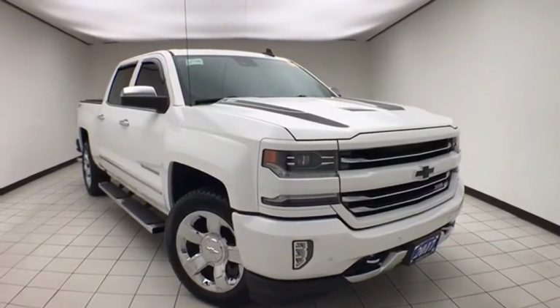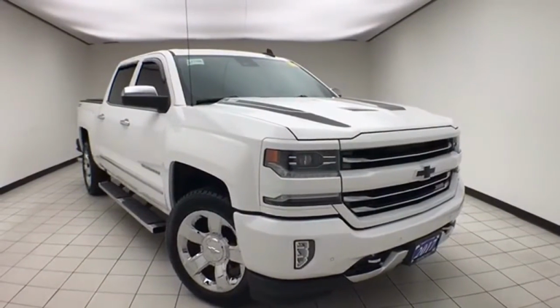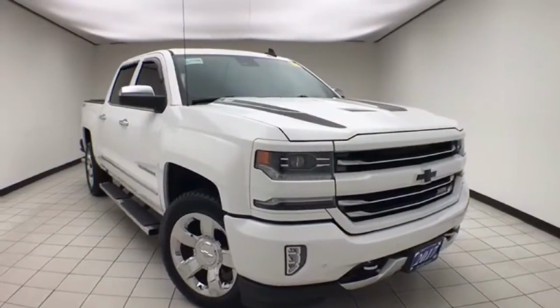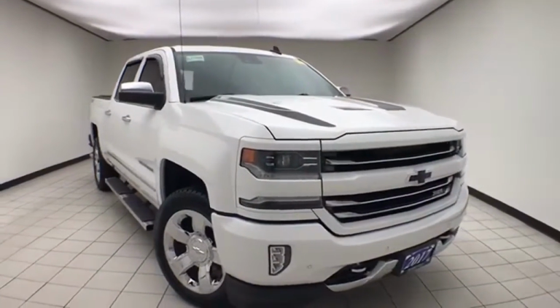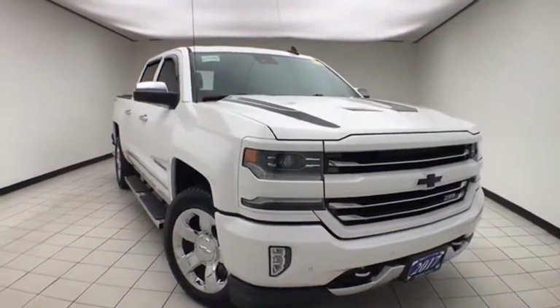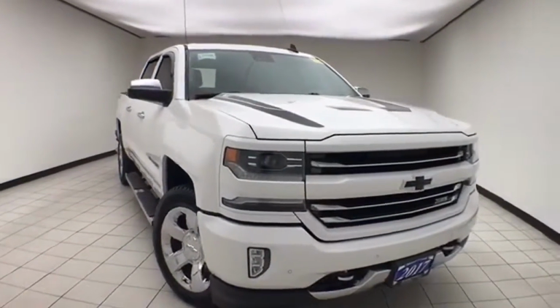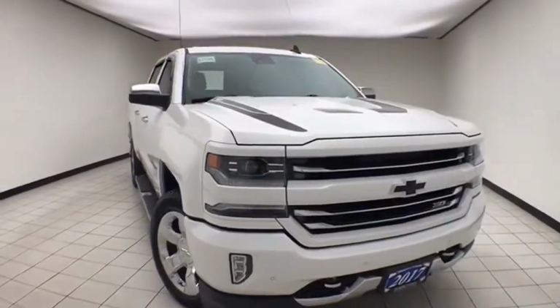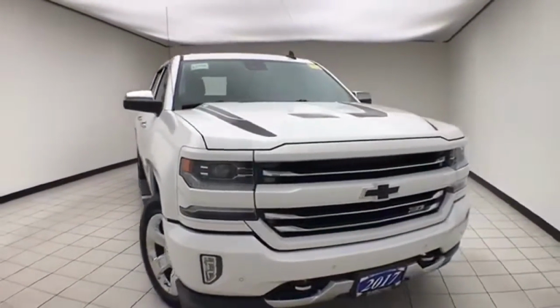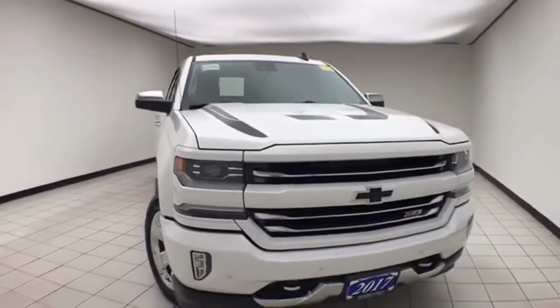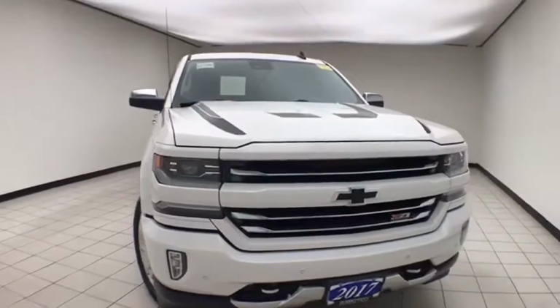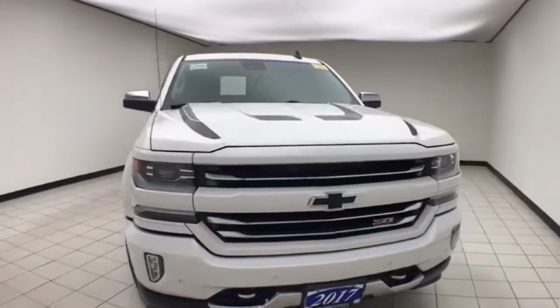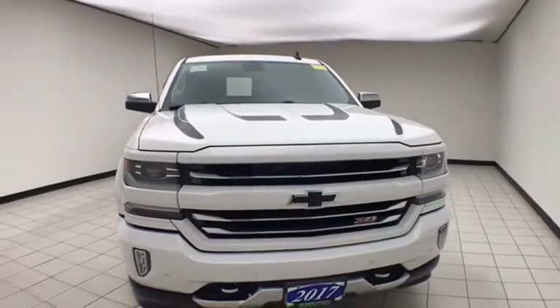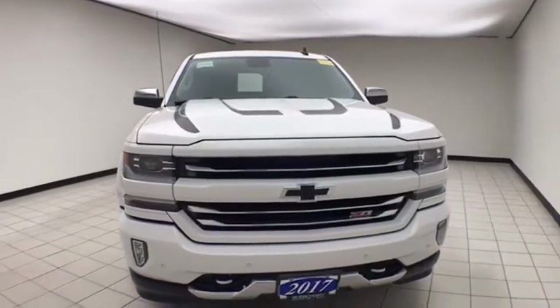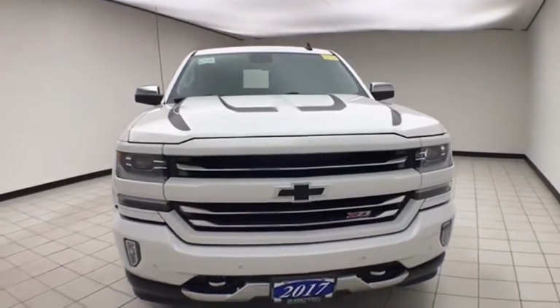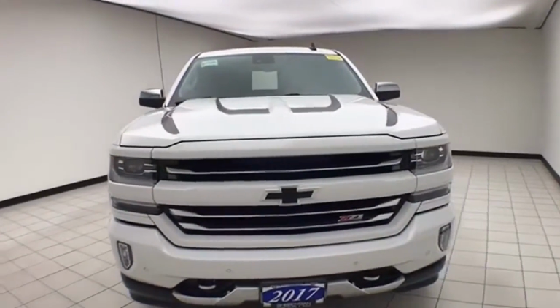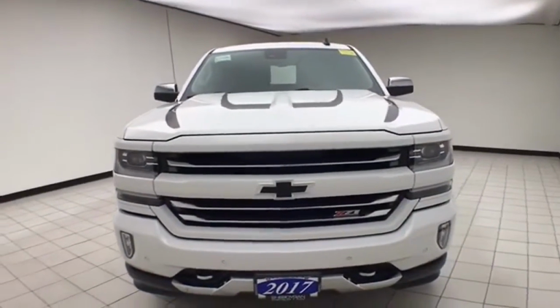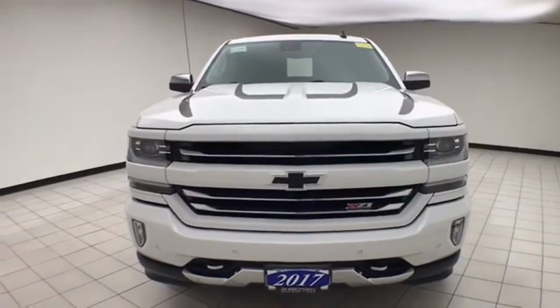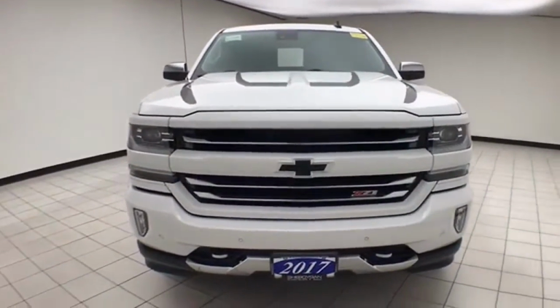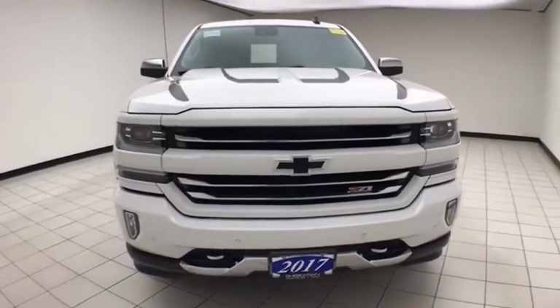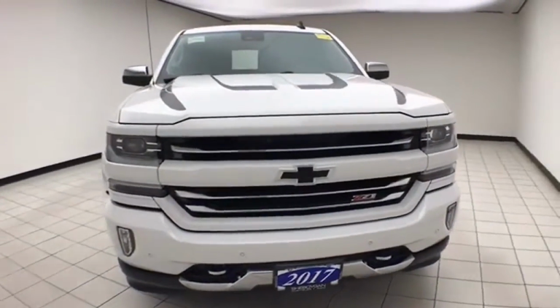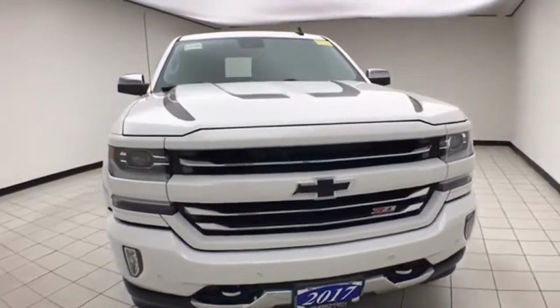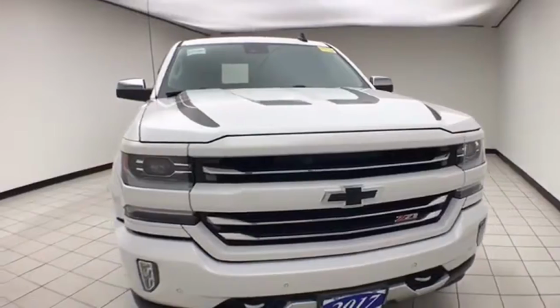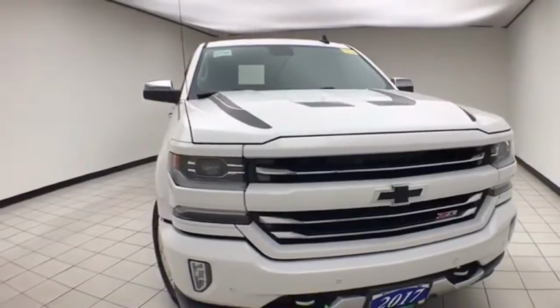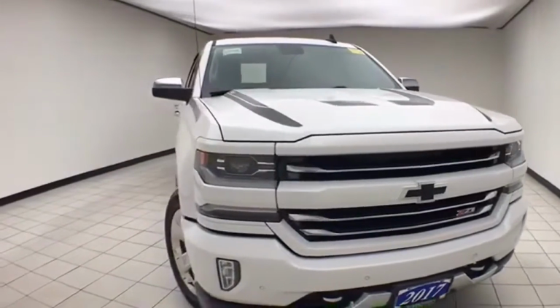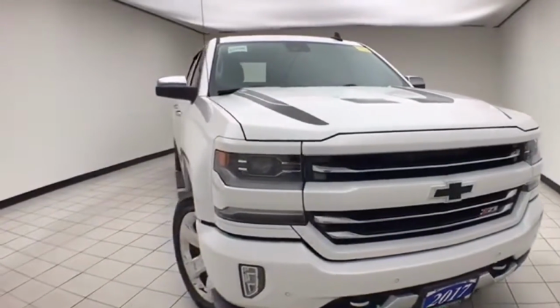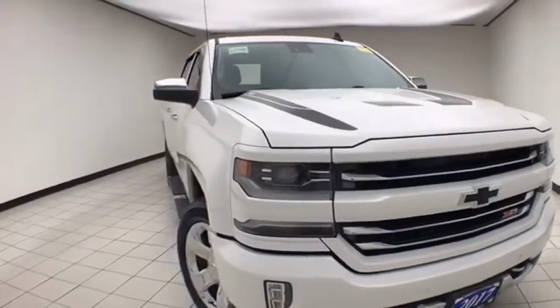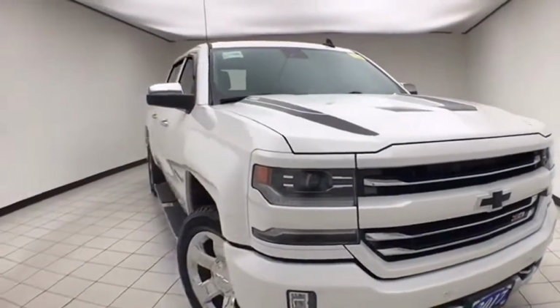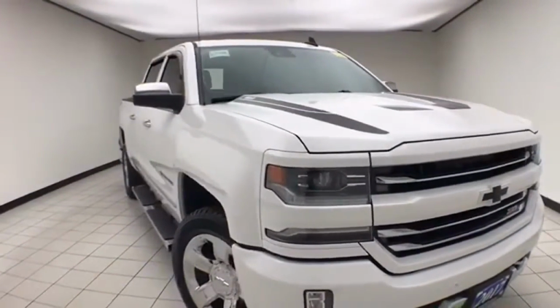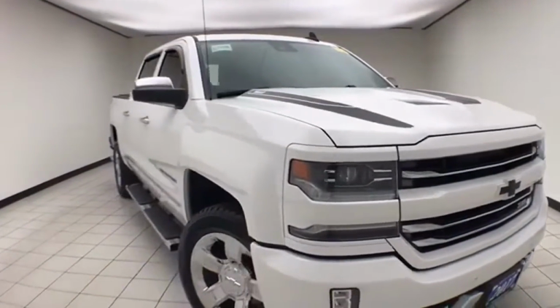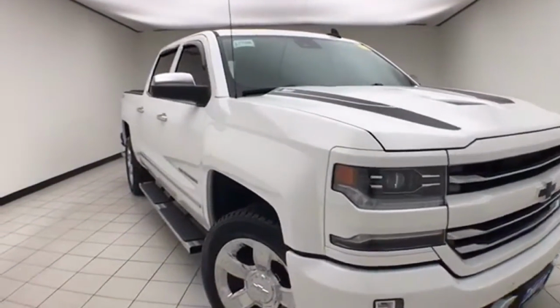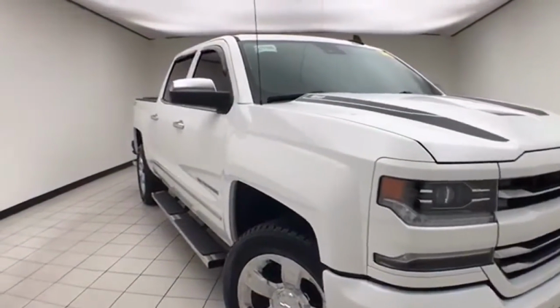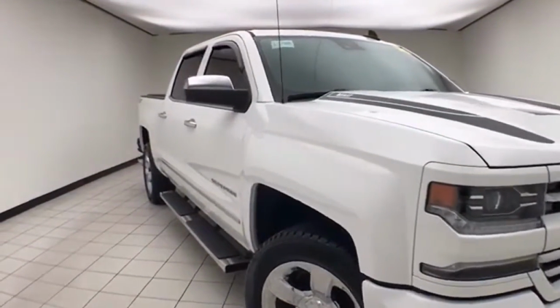Welcome to Cheboygan Chevrolet Chrysler Center, home of the lifetime powertrain warranty. Today's special is a 2017 Chevy Silverado LTZ Crew Cab 4-Wheel Drive, stock number E1940A.